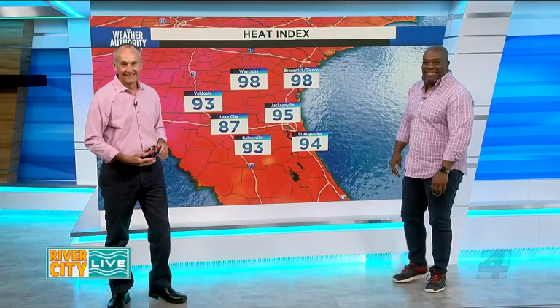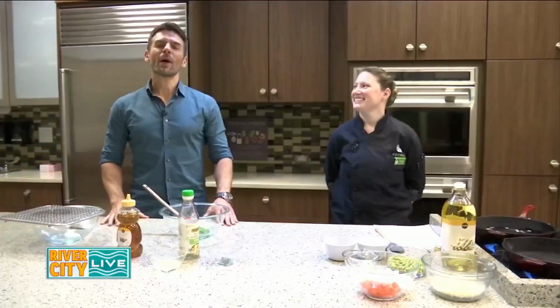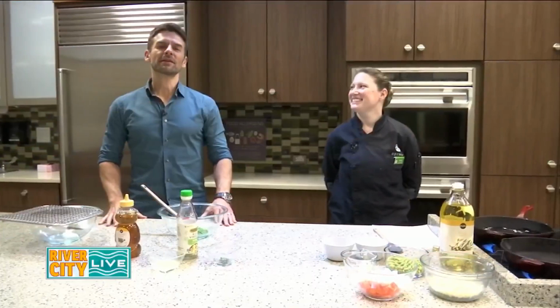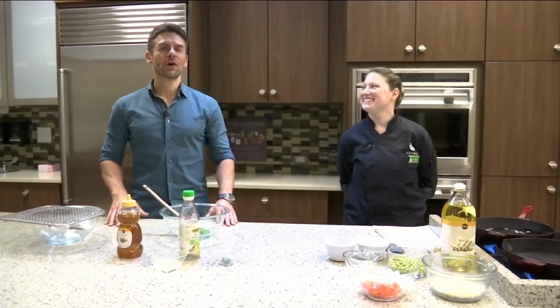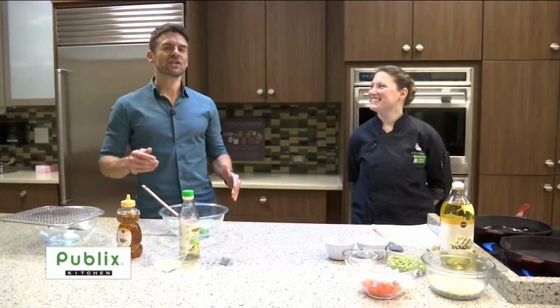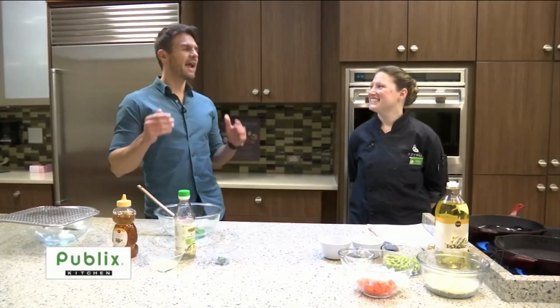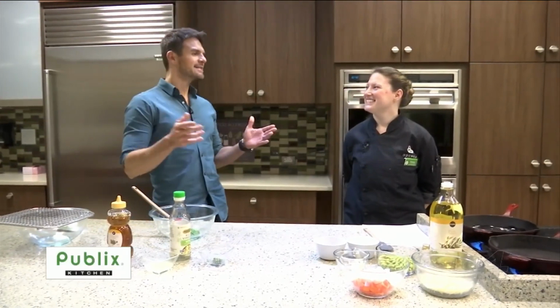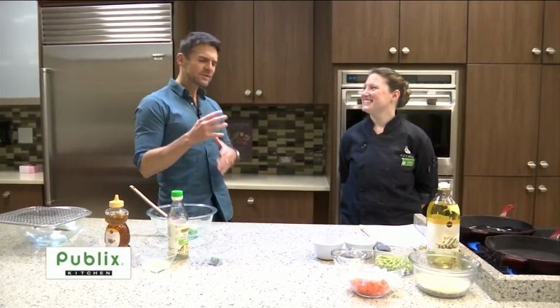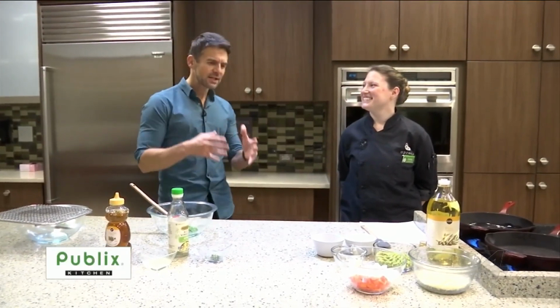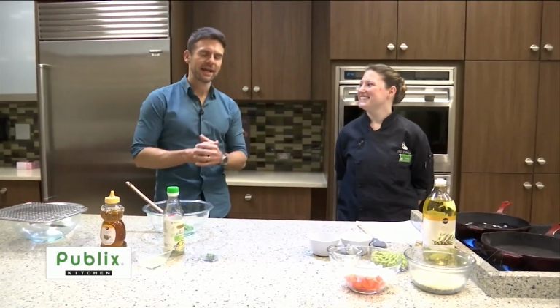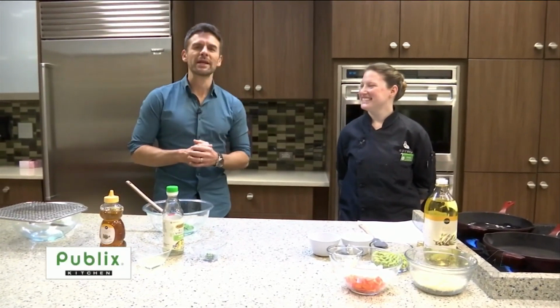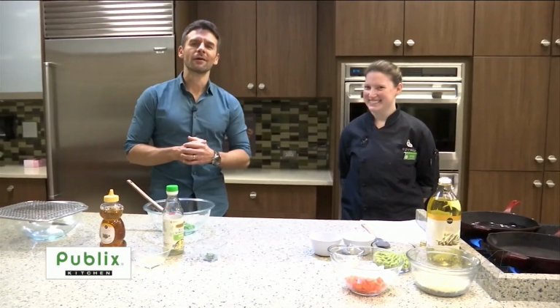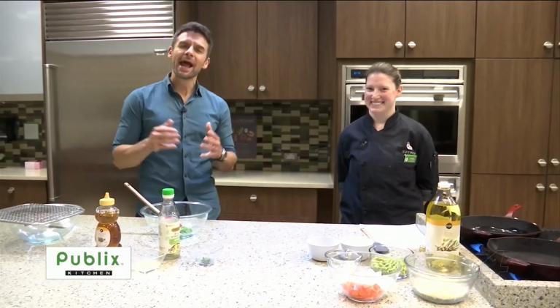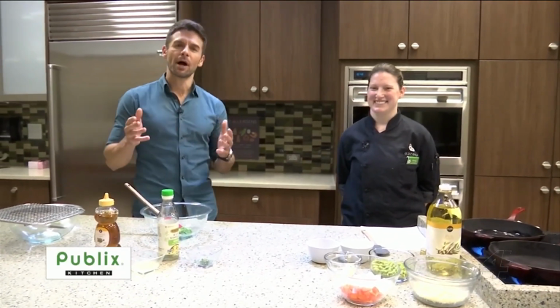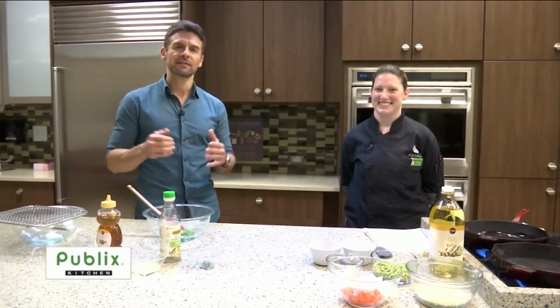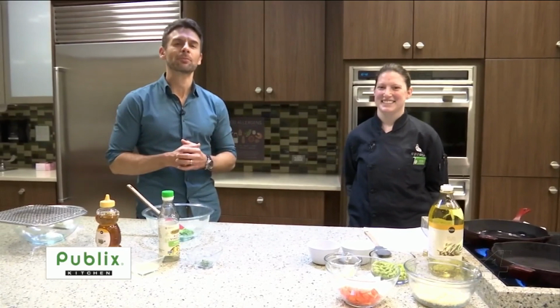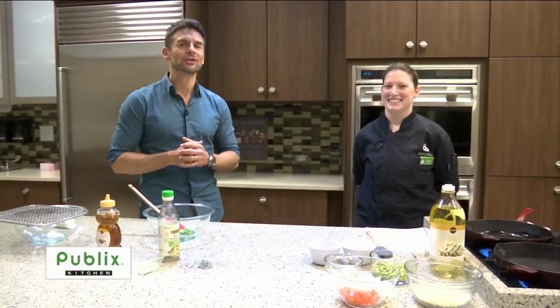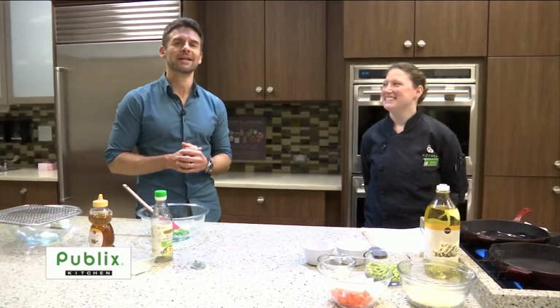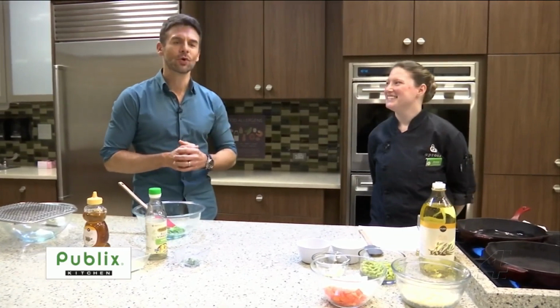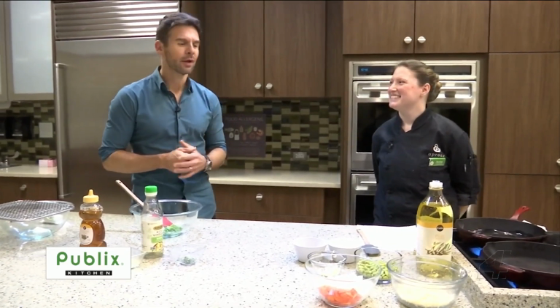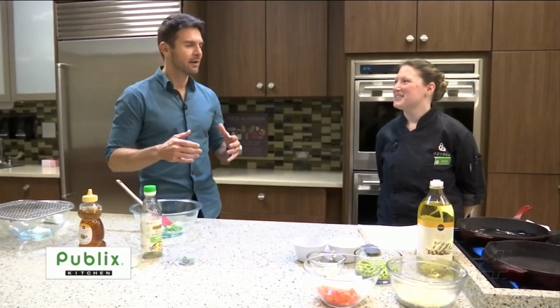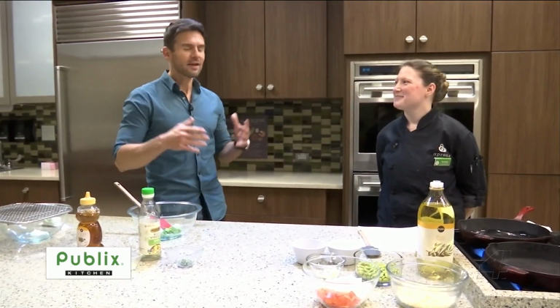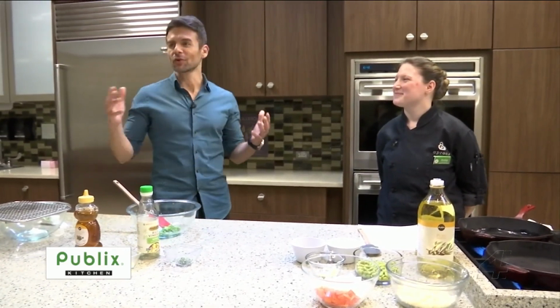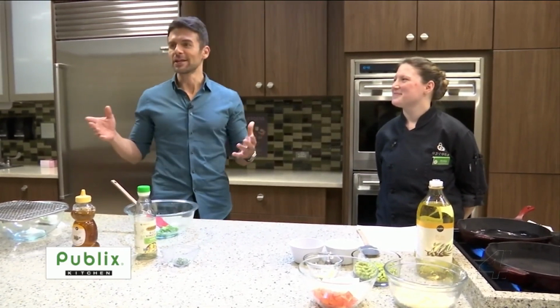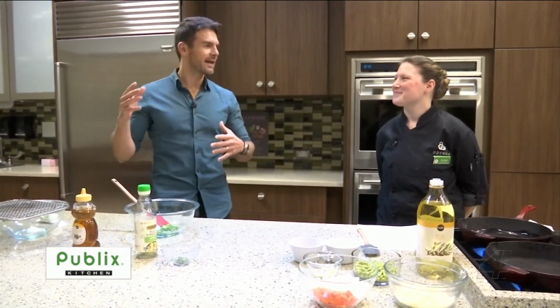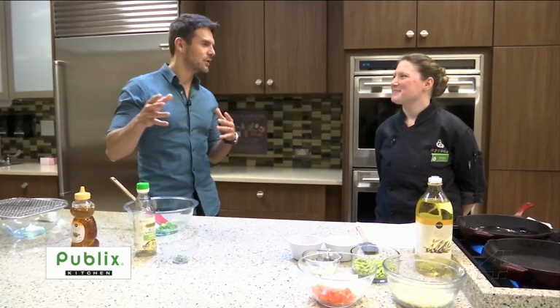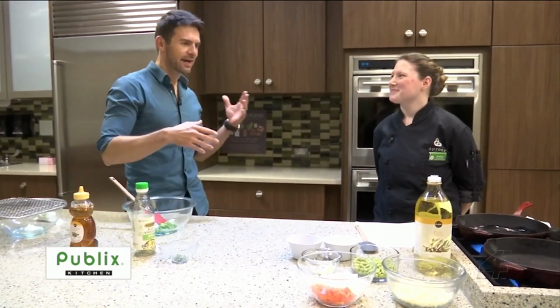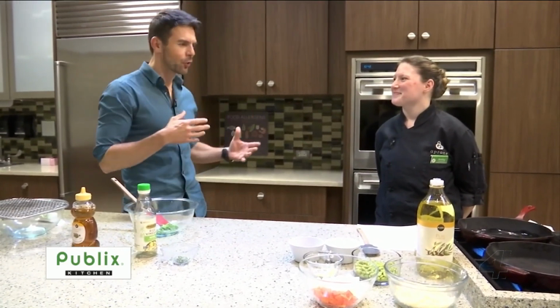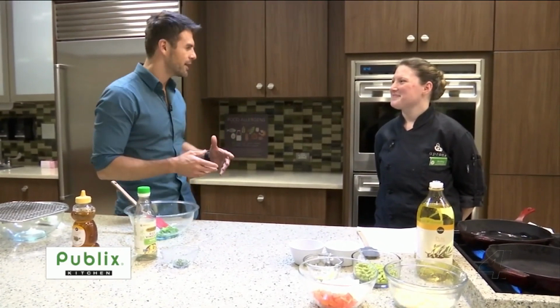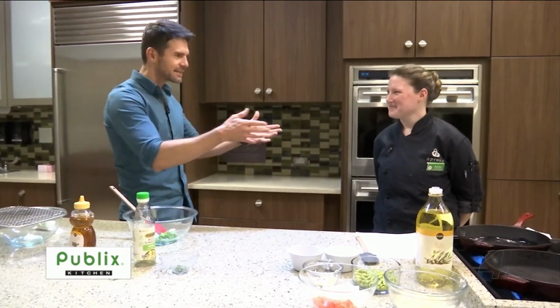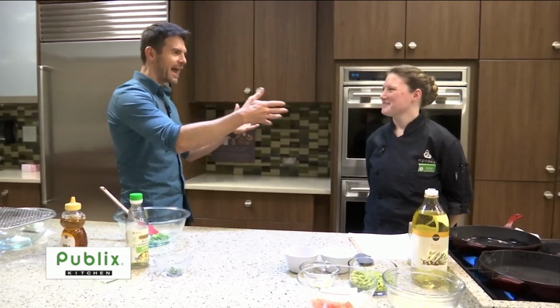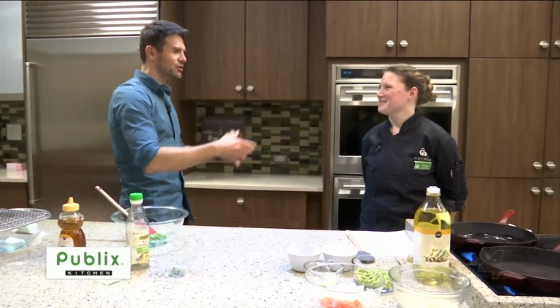I'd like to welcome back to the show Chef Ansley, and we're switching it up today. We are at Publix at the Aprons Cooking School, and this is great. We had the opportunity to kind of tour it, and I could see you in action.